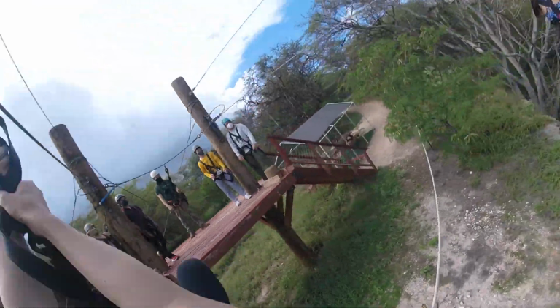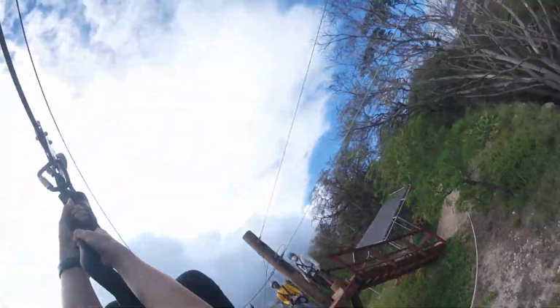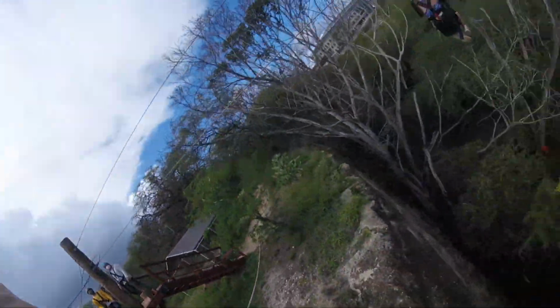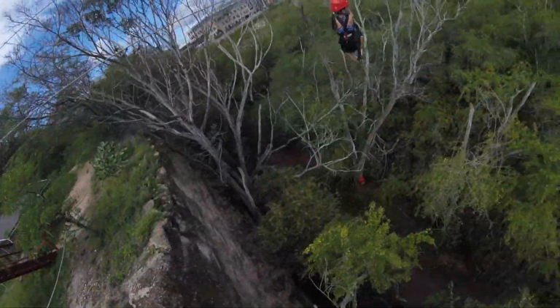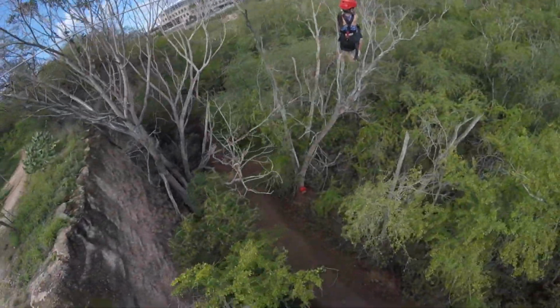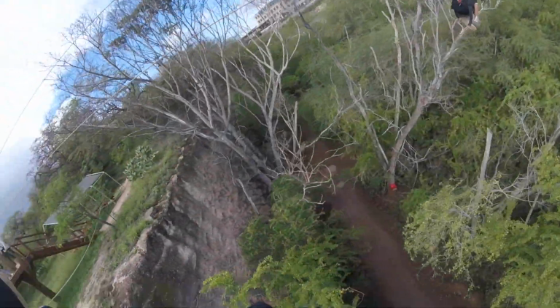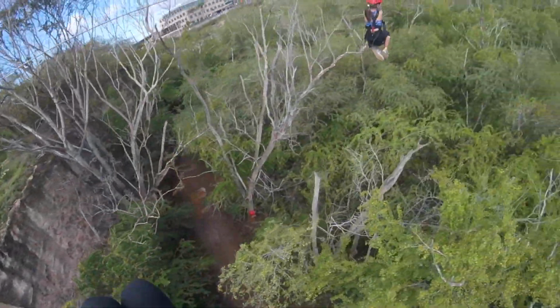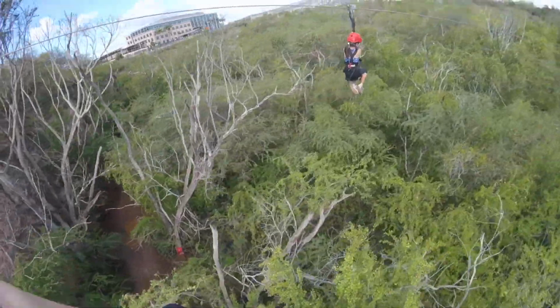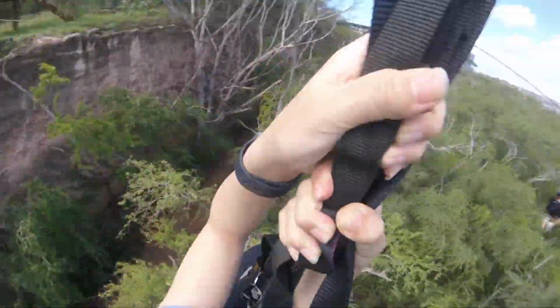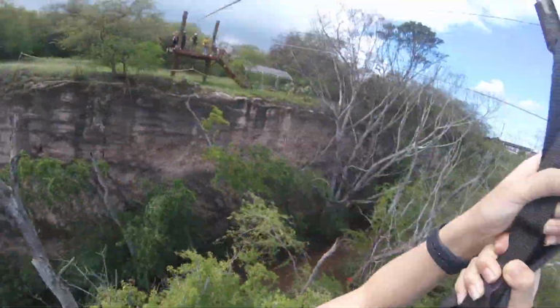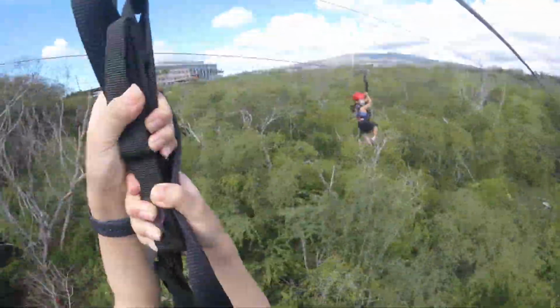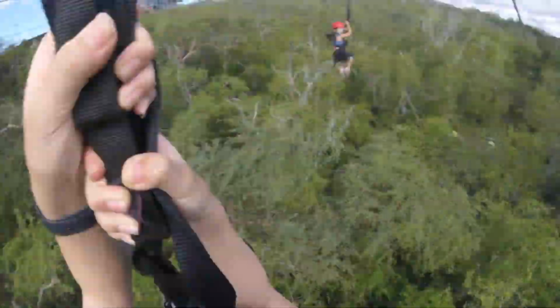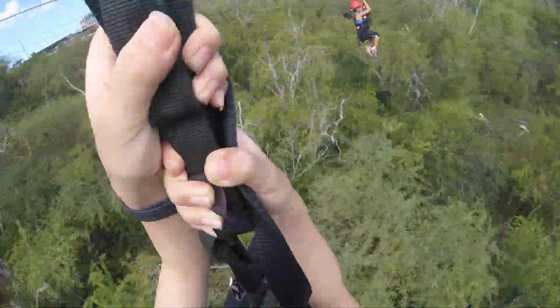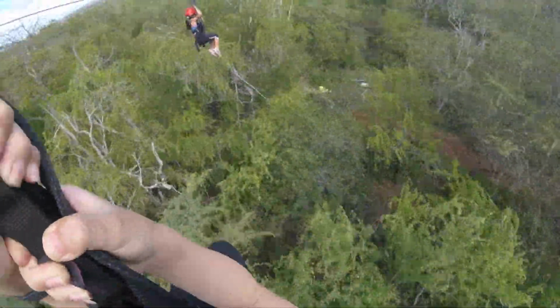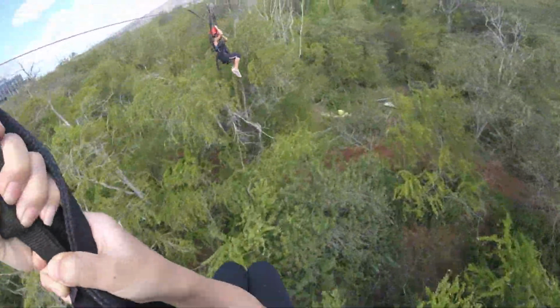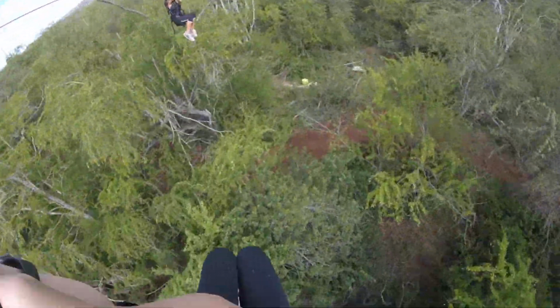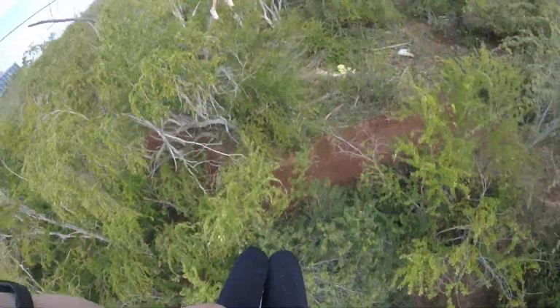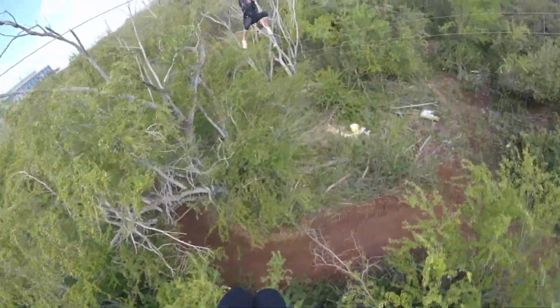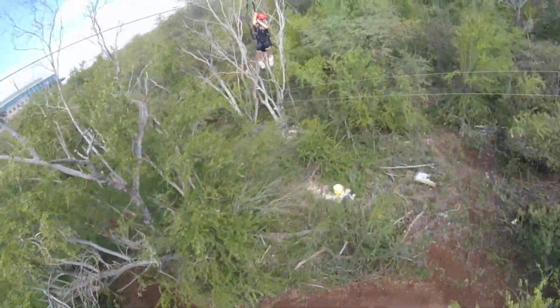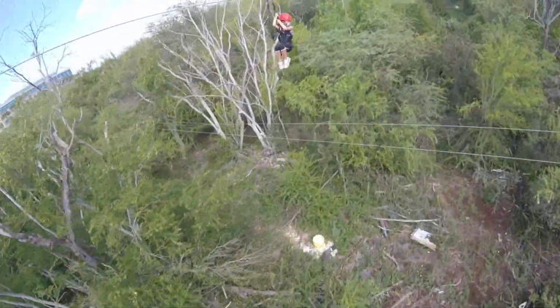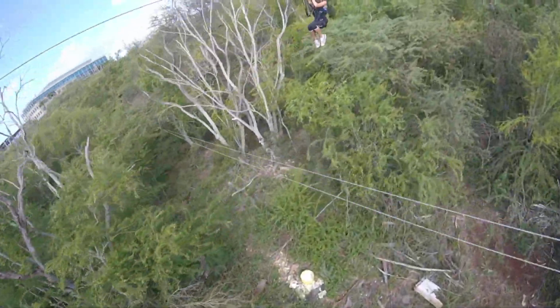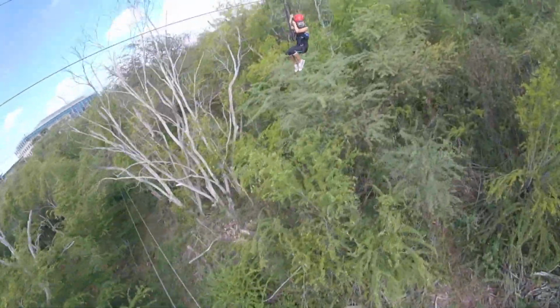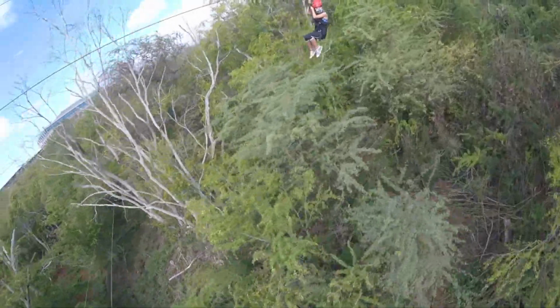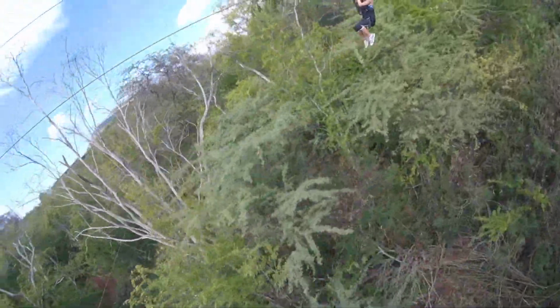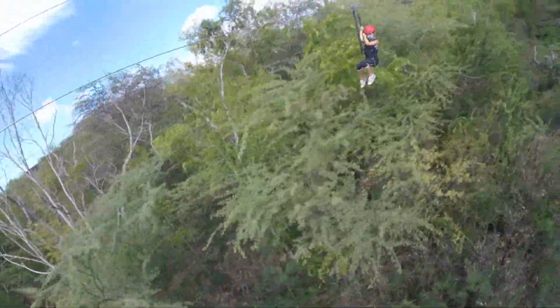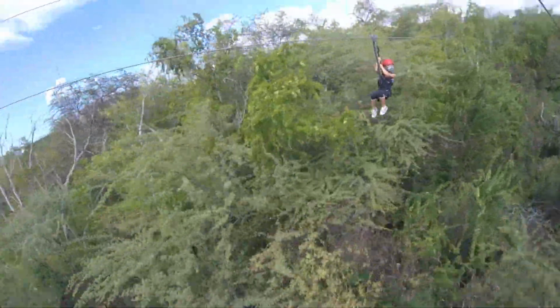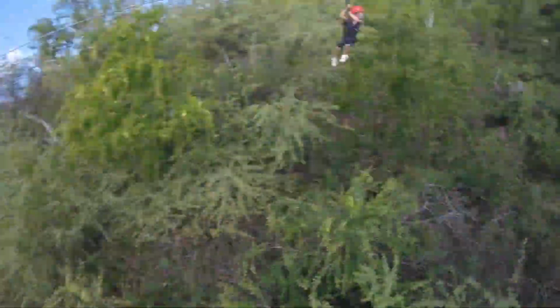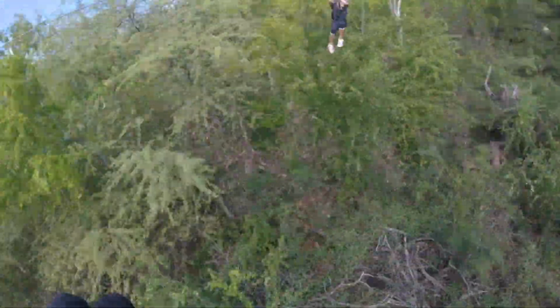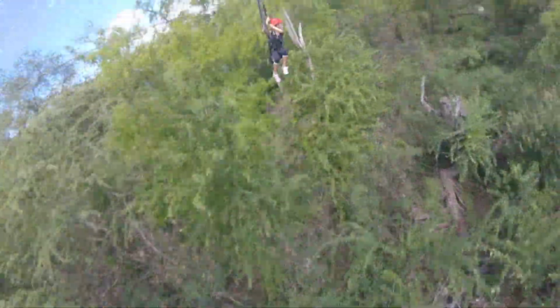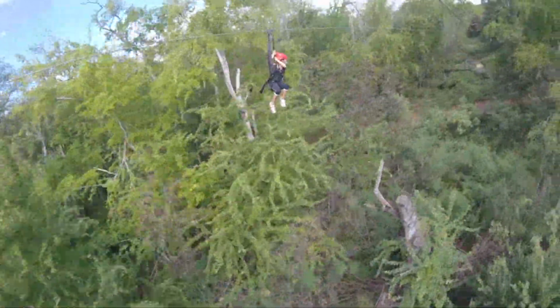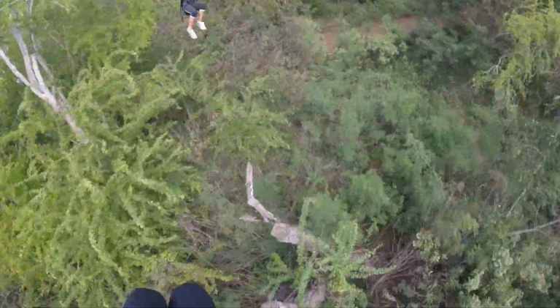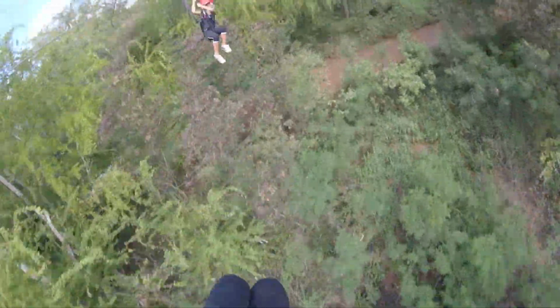Overall, we had a really good time here. The staff was really nice and all the ziplining and activities were fun. We definitely recommend coming to Coral Crater.